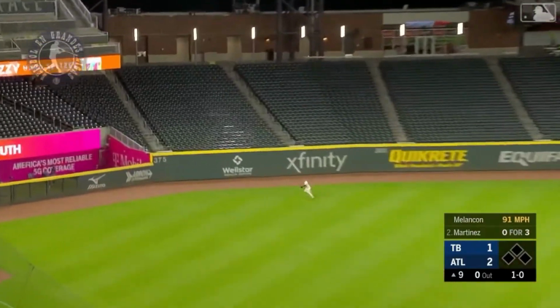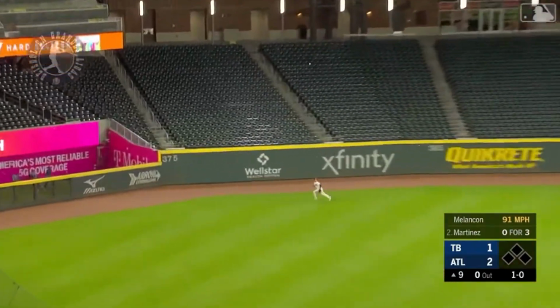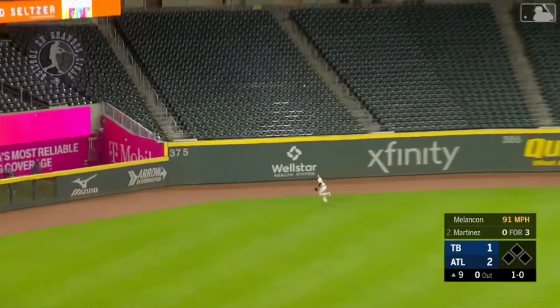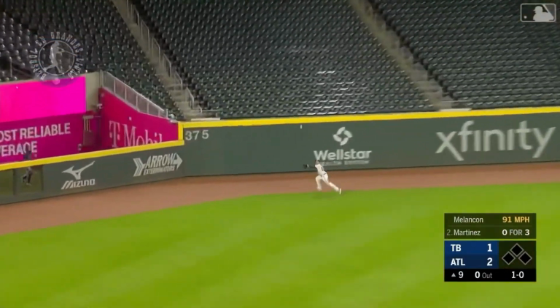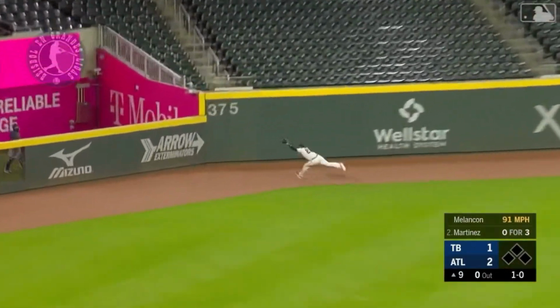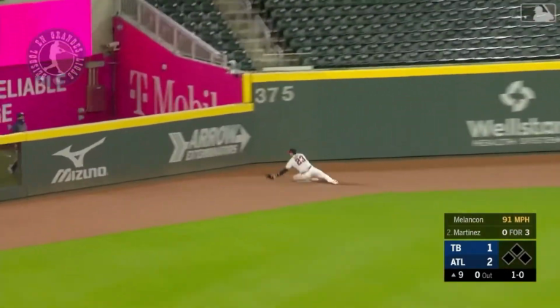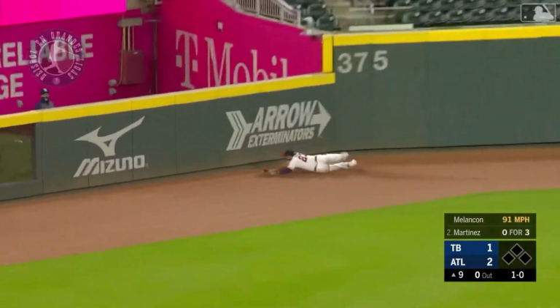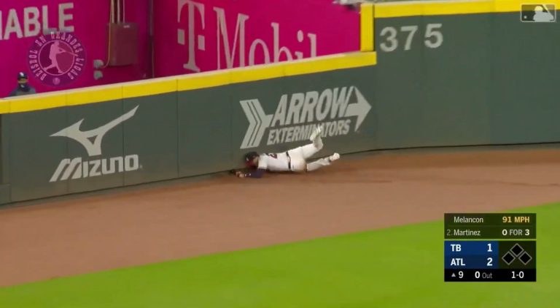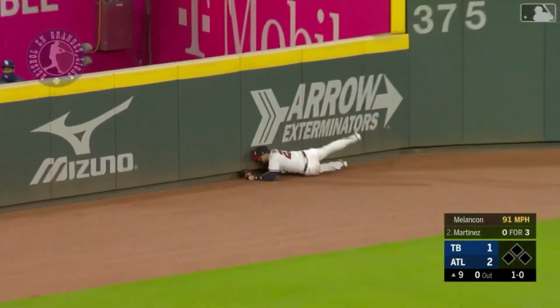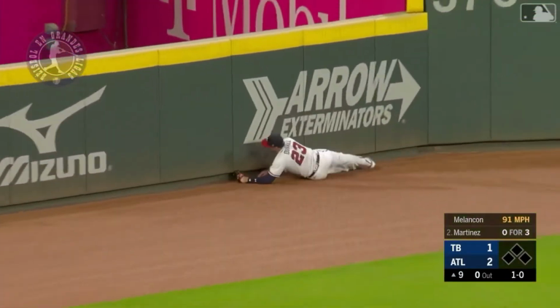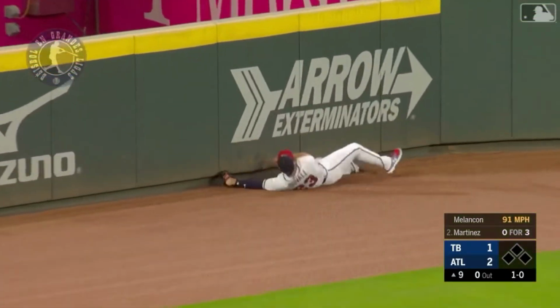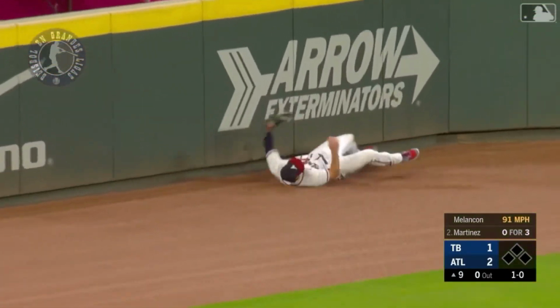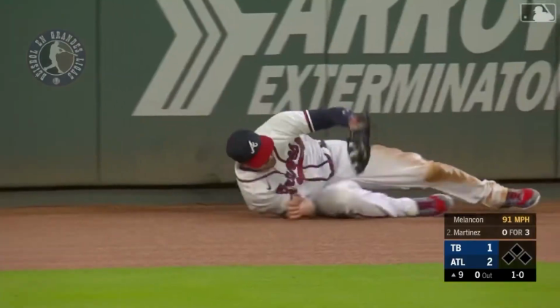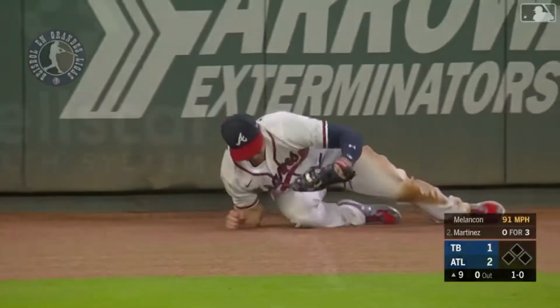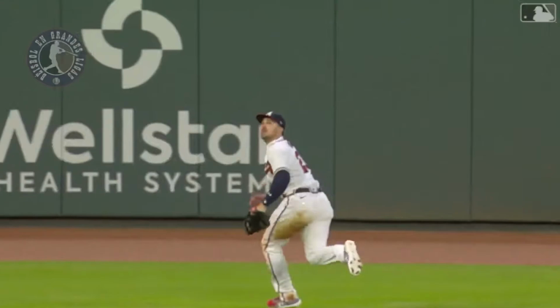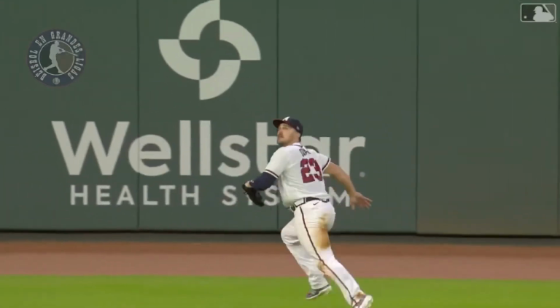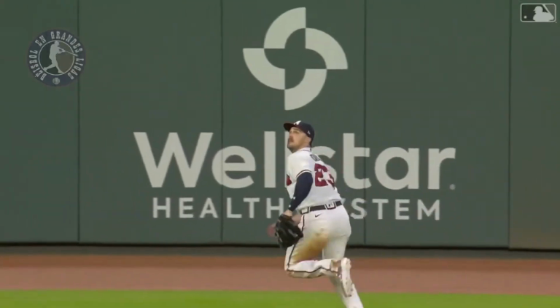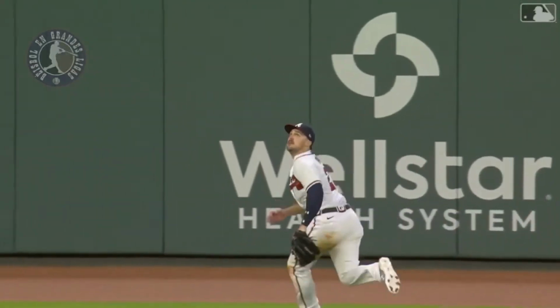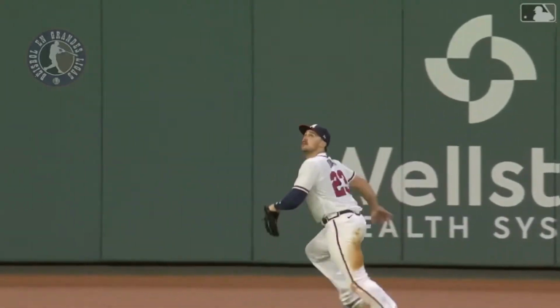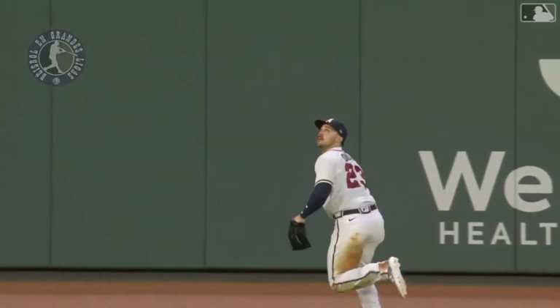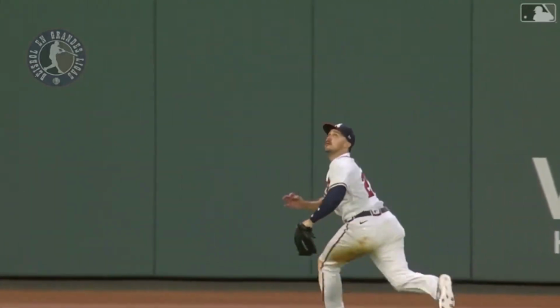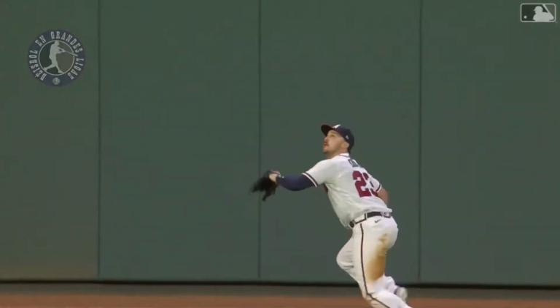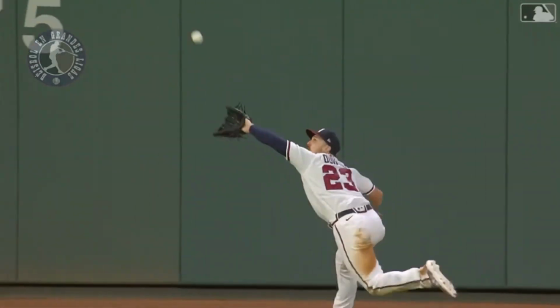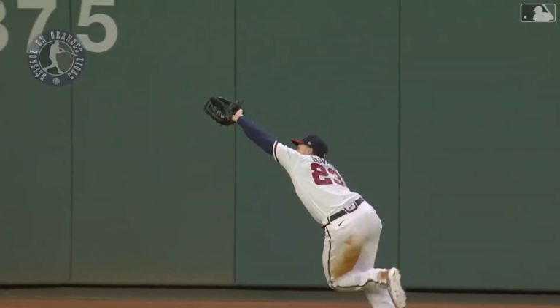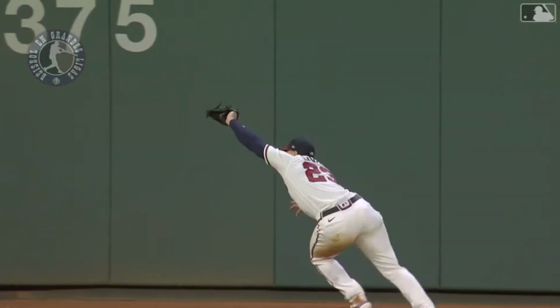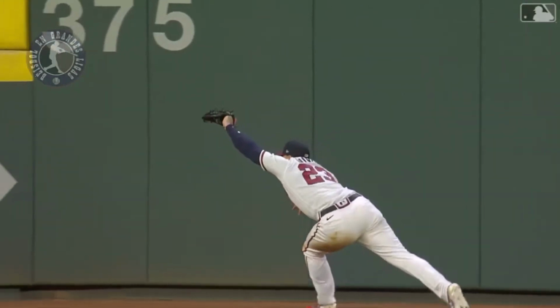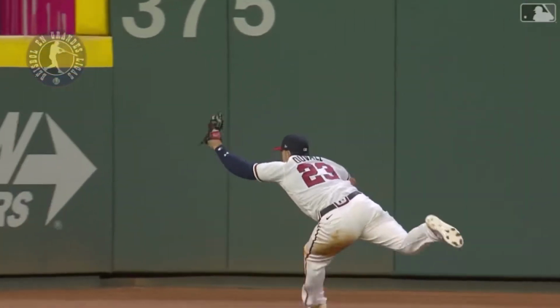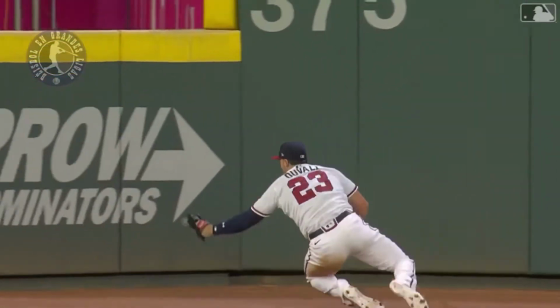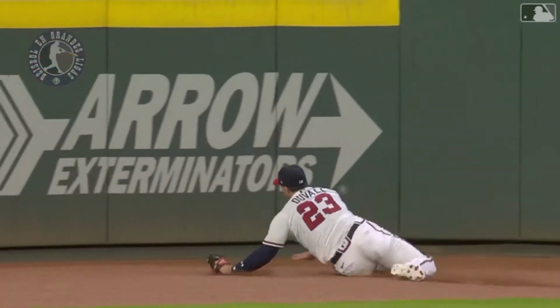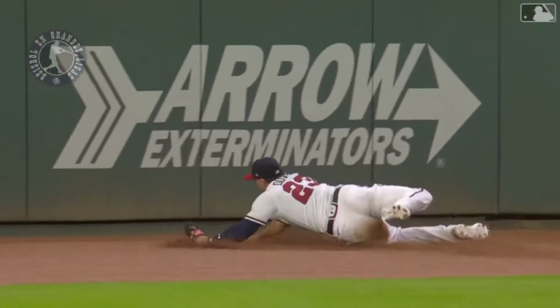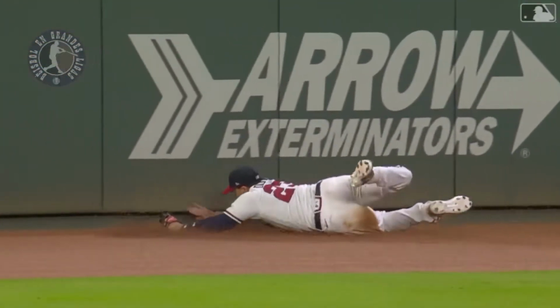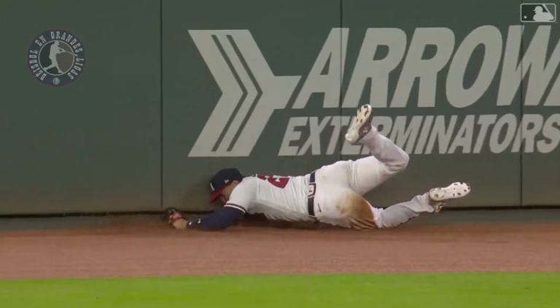Swing and a fly ball to left — that's pretty well hit. Duvall on the run, he's got it, a sliding catch at the warning track. I thought it was a double all the way. Never gave up on it, kept tracking it.